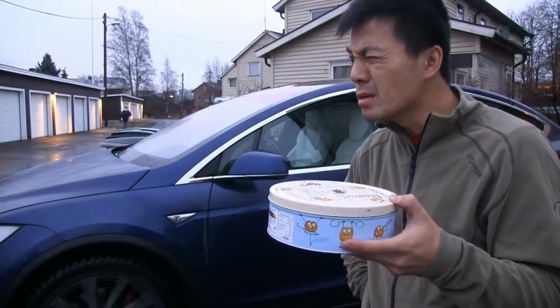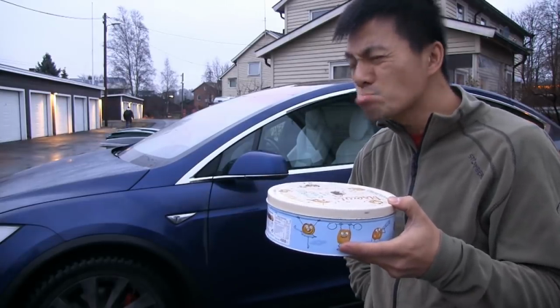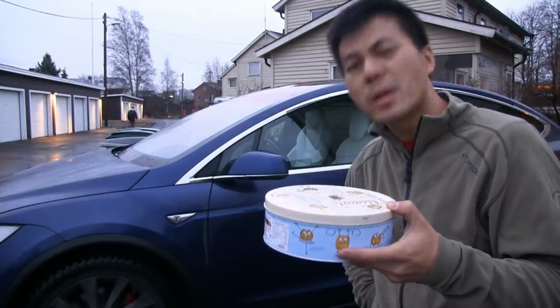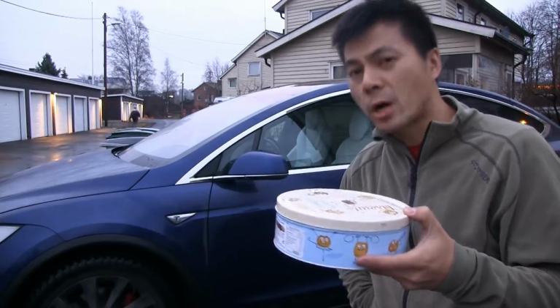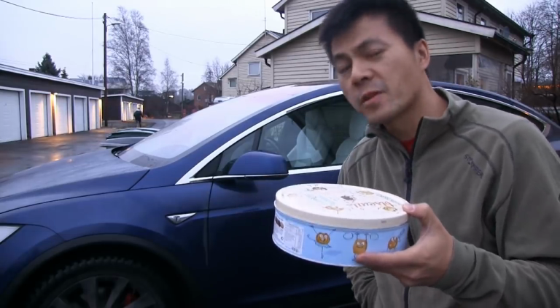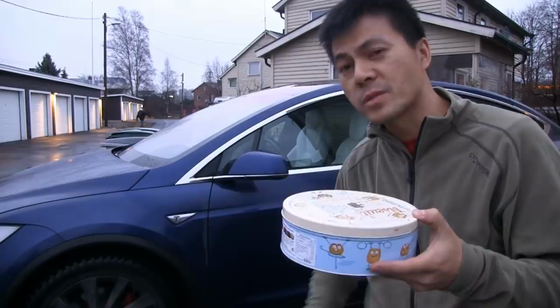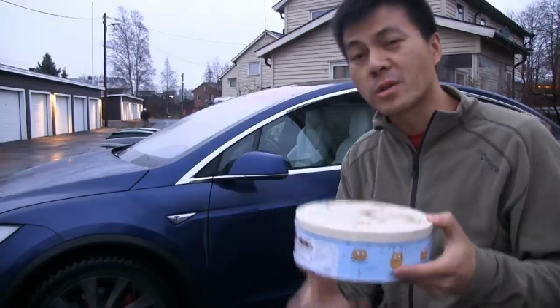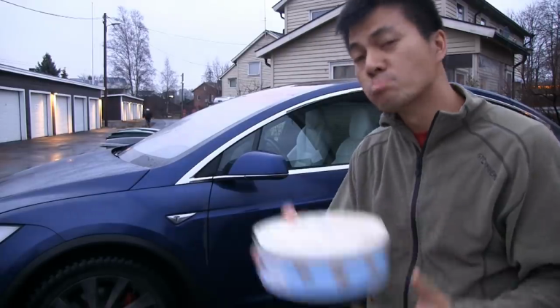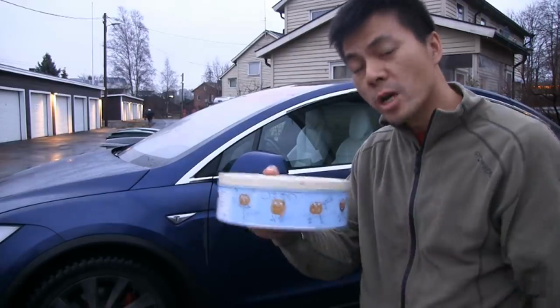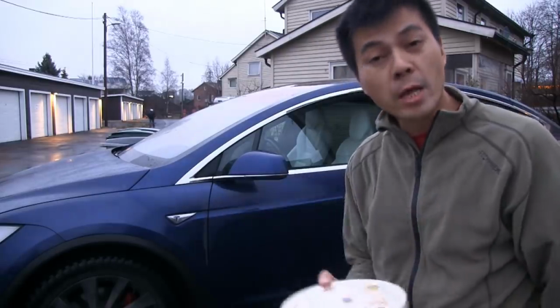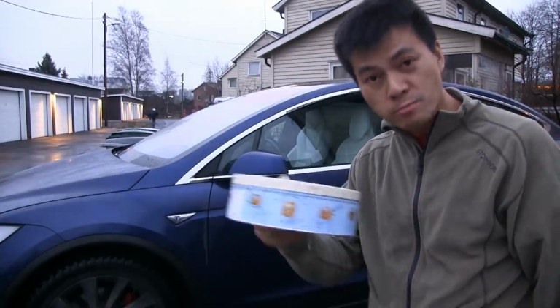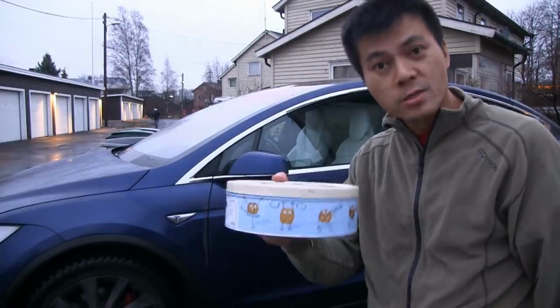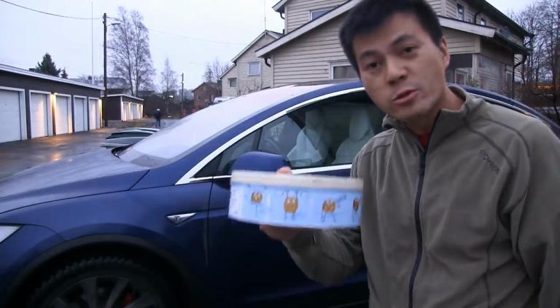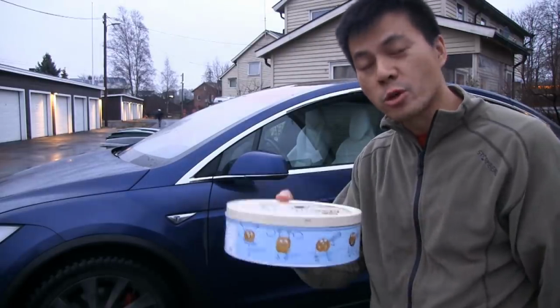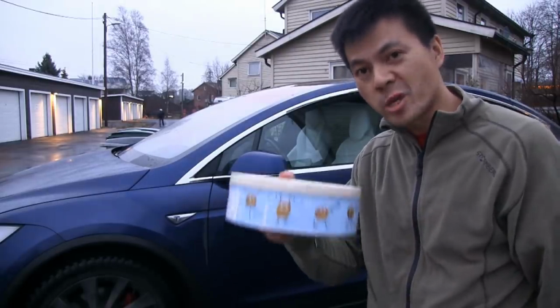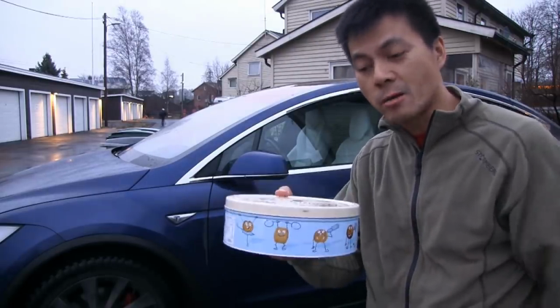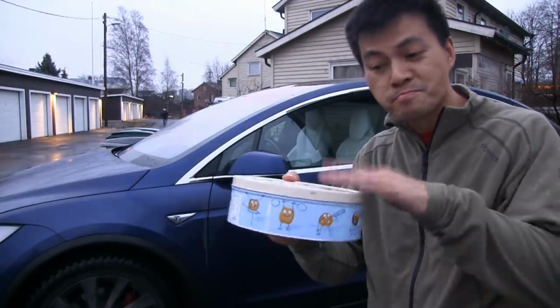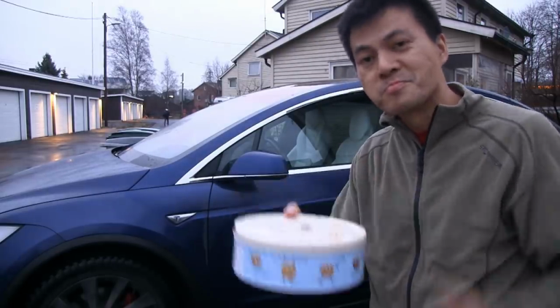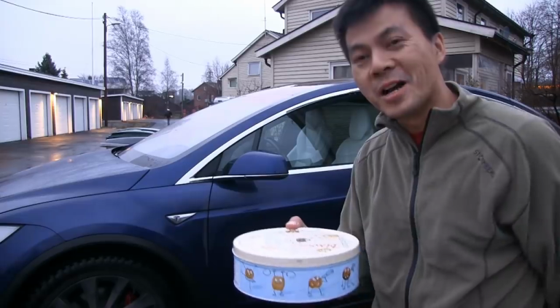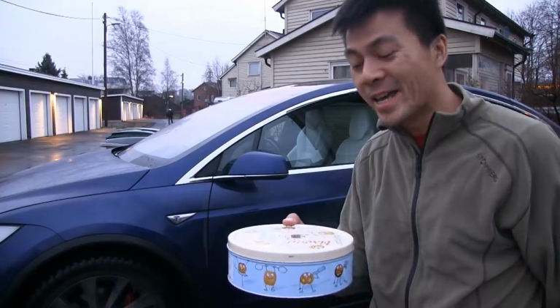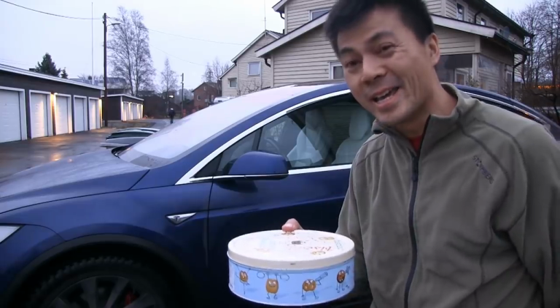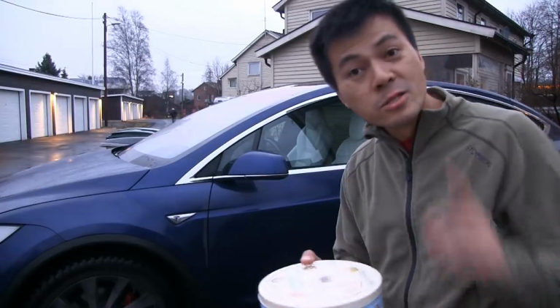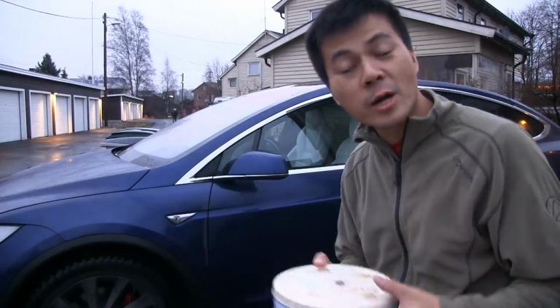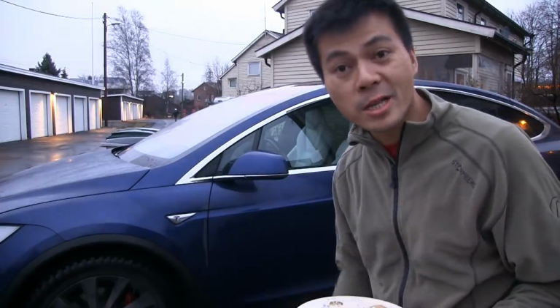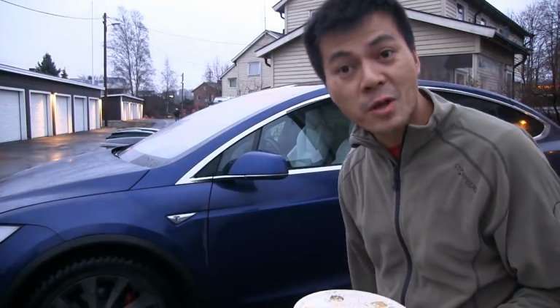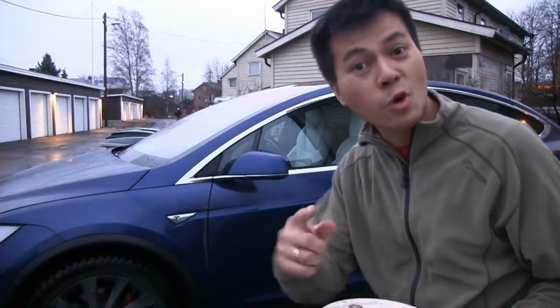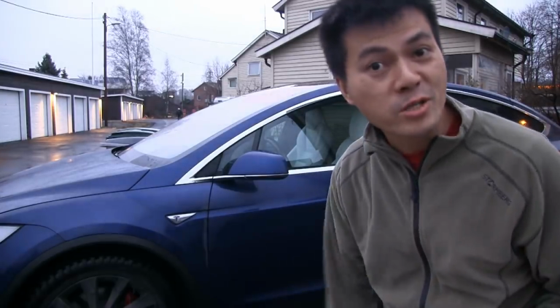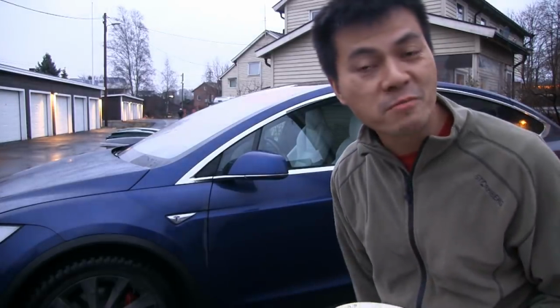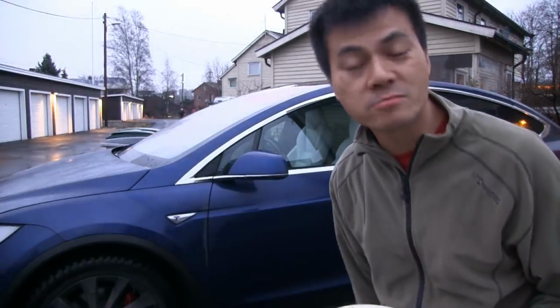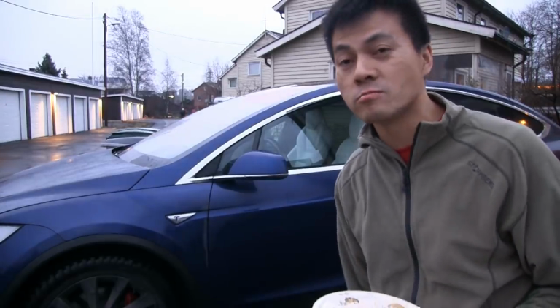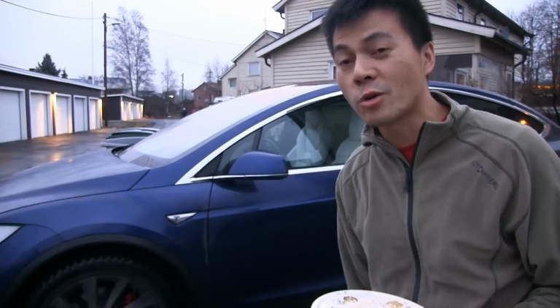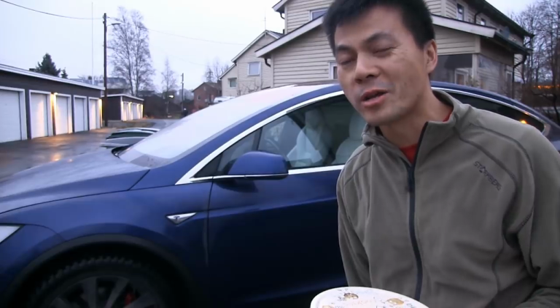Maybe I'll try and figure out something else, but yeah, there you go — the way to secure your Tesla. I think that's it for now. Hope you guys enjoyed this video, talk to you later.